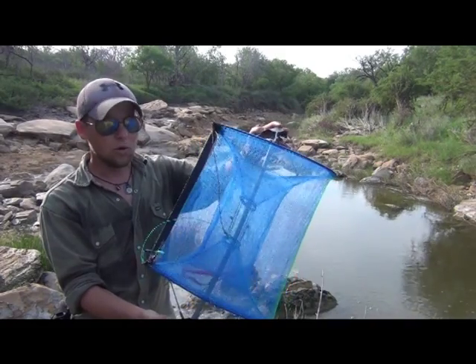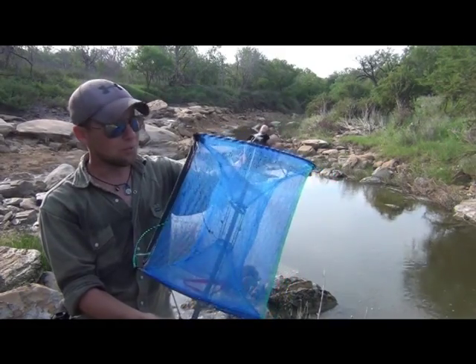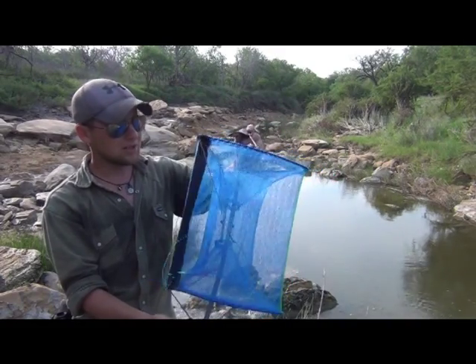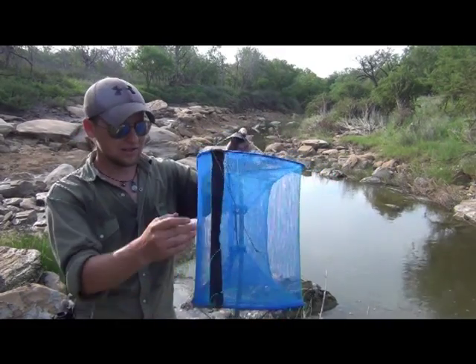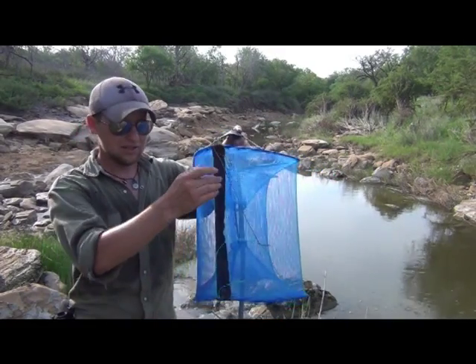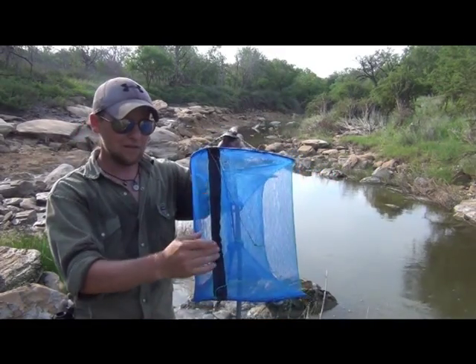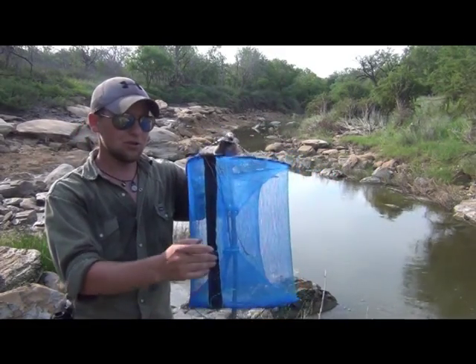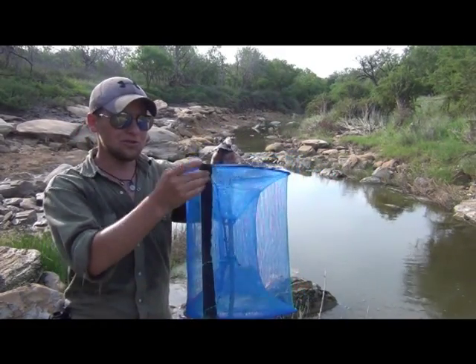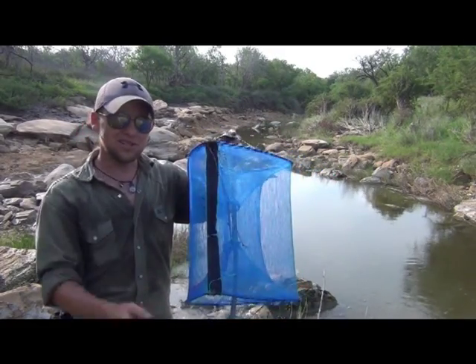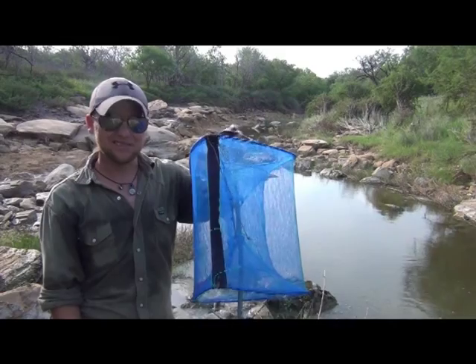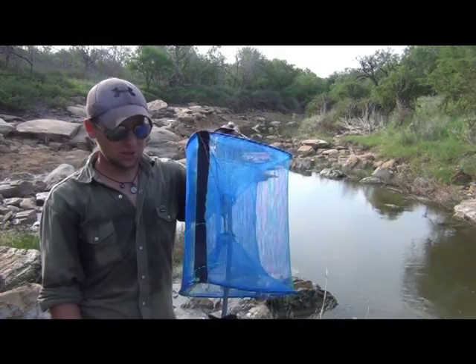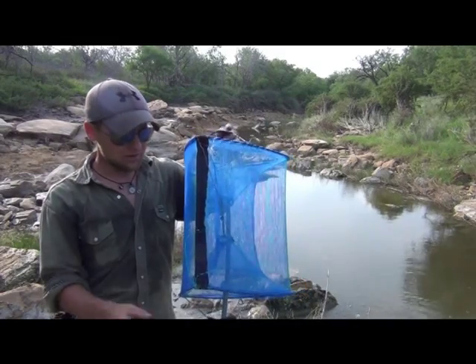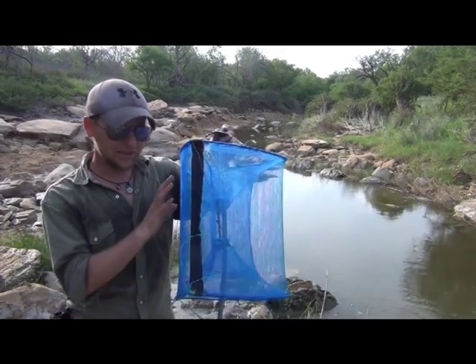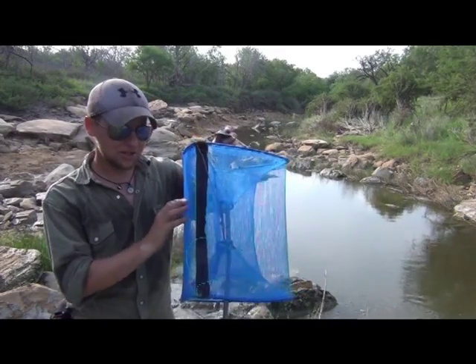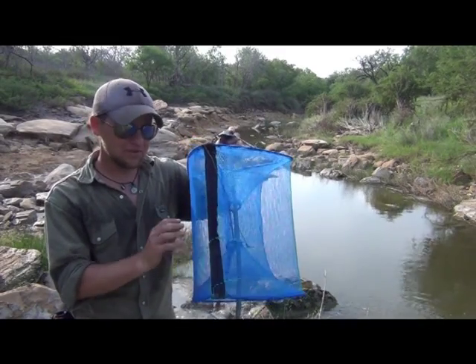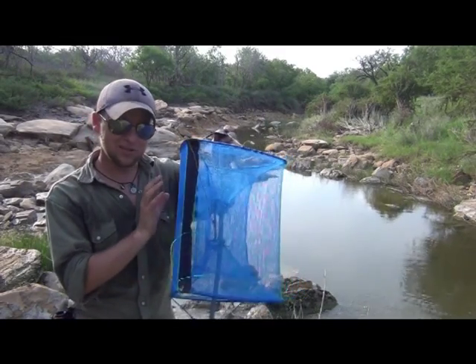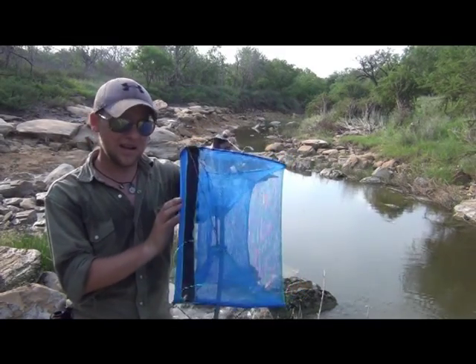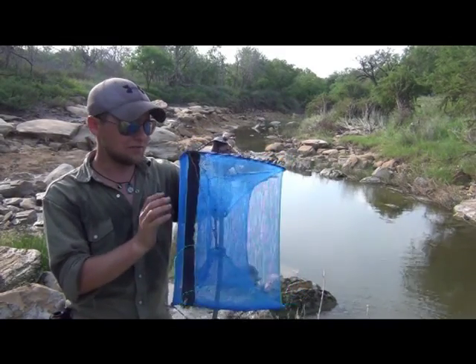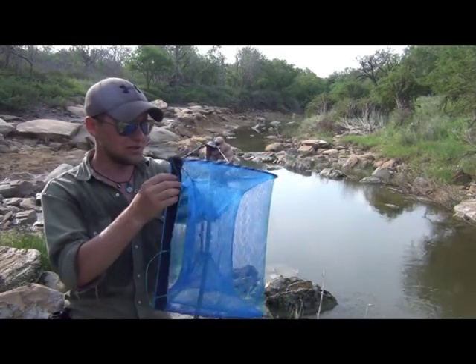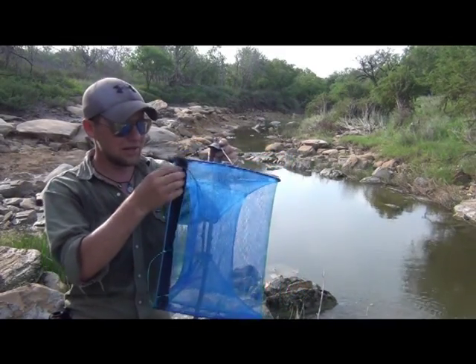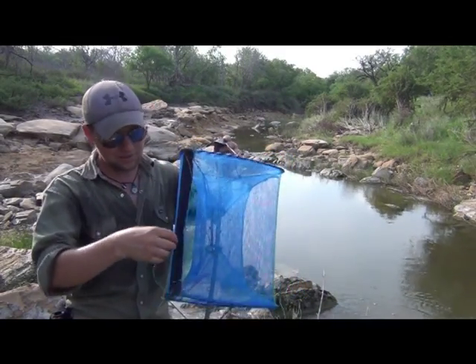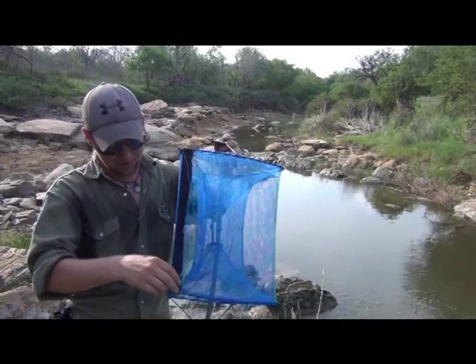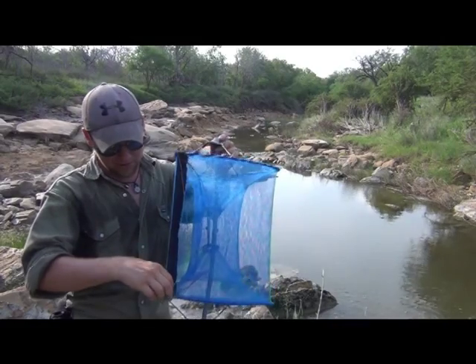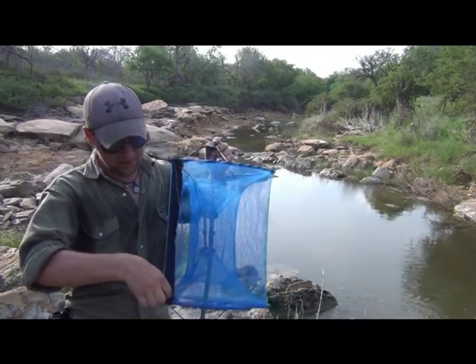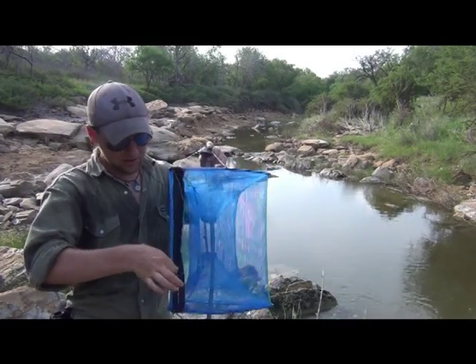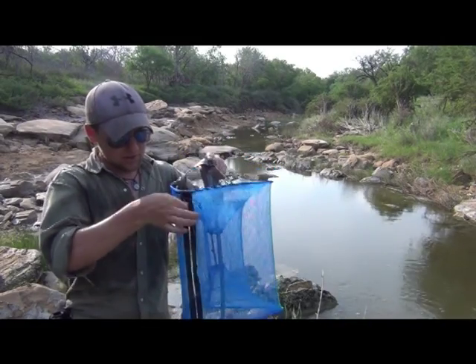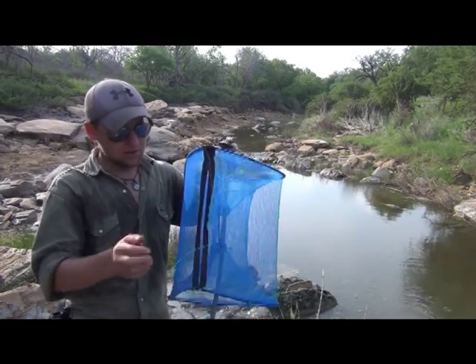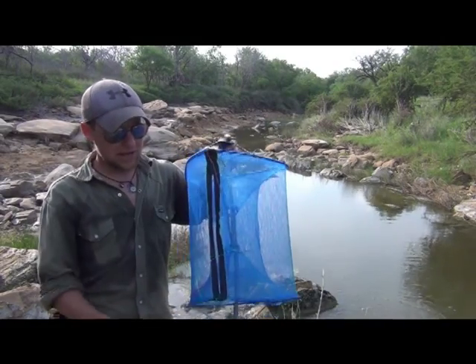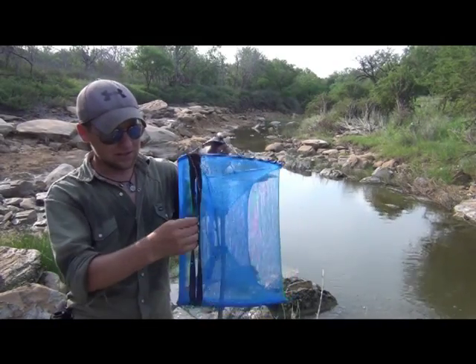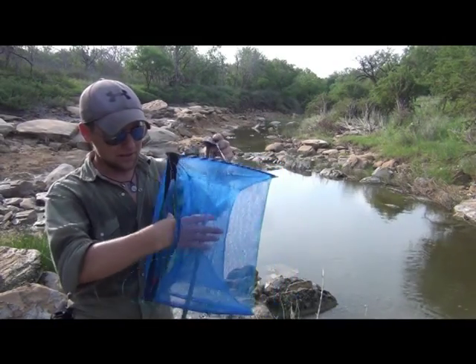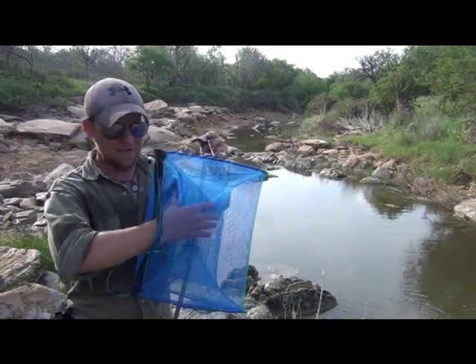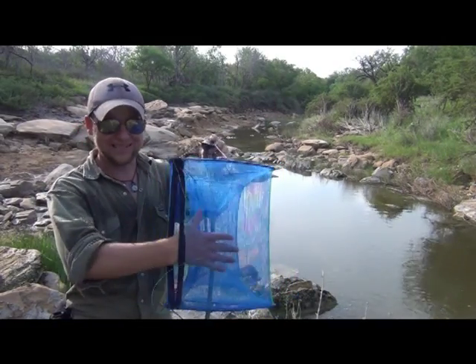One of the cool perks to this is that you have this huge zippered side. So if you need to clean out your trap, get your bait out, do any maintenance — whatever it is — you simply unzip it and you have access.